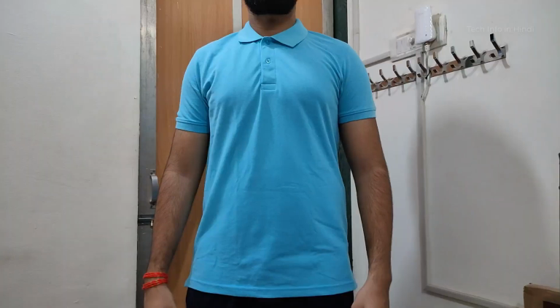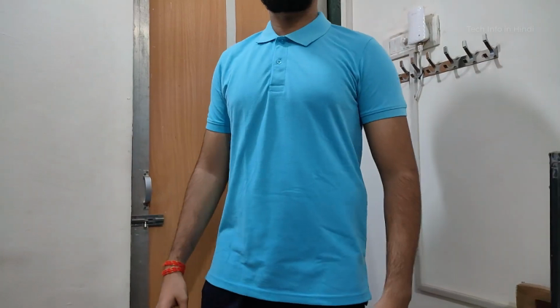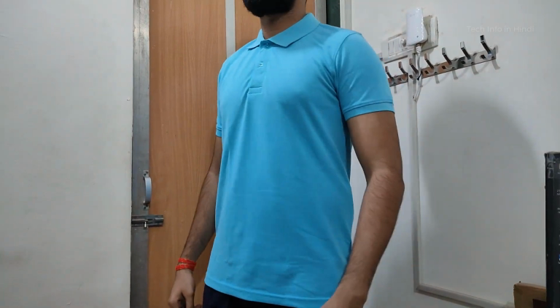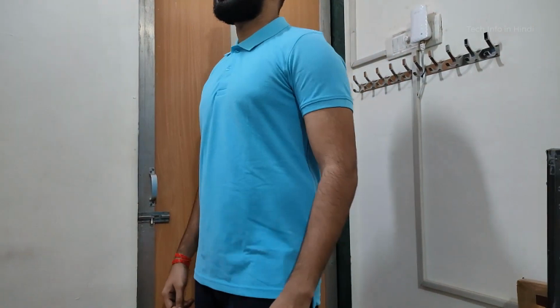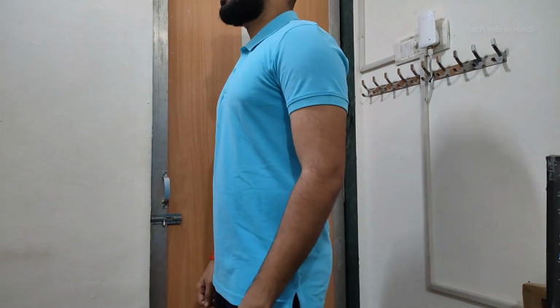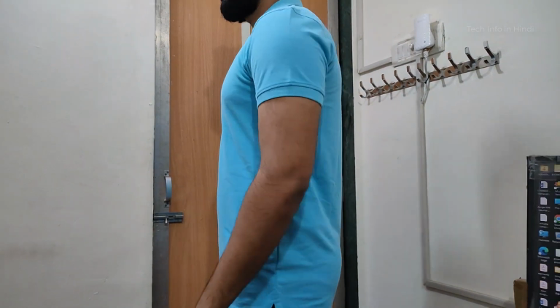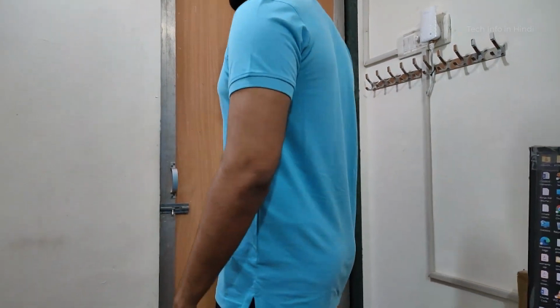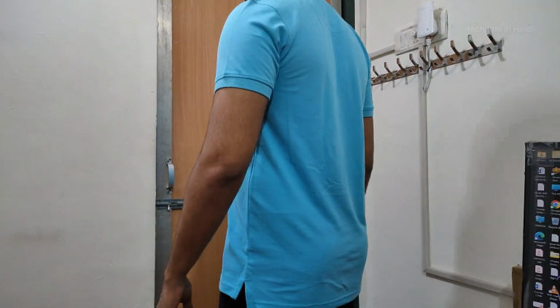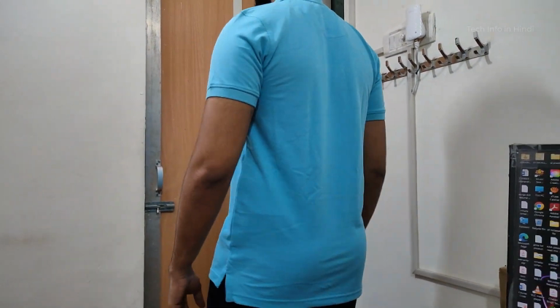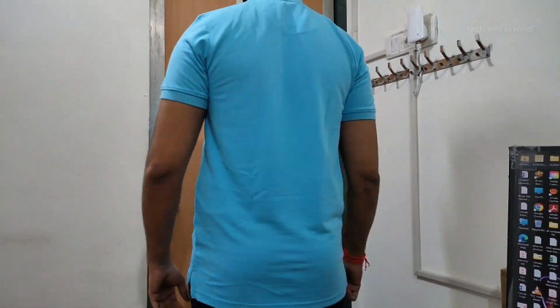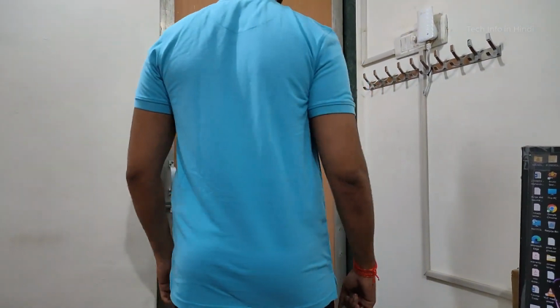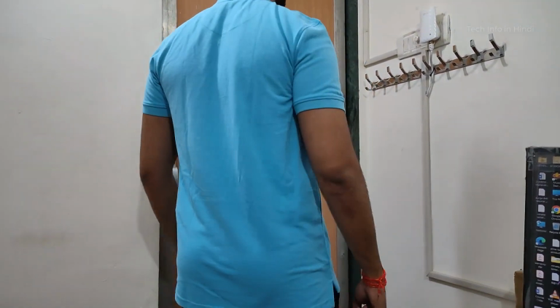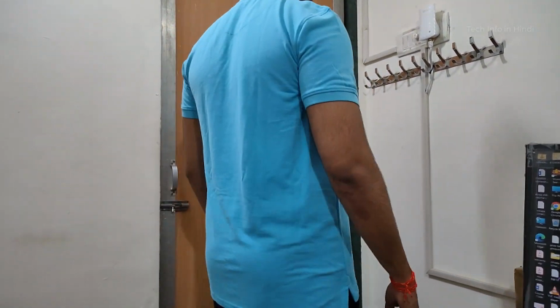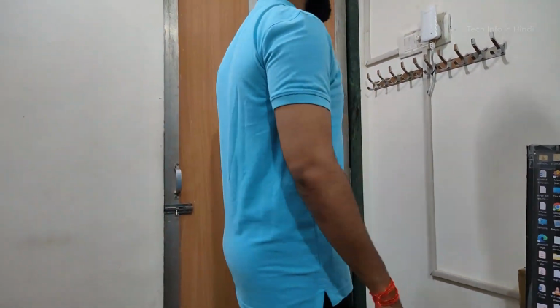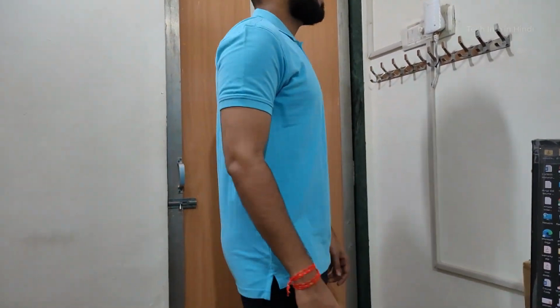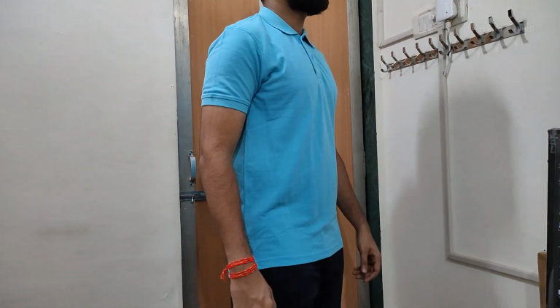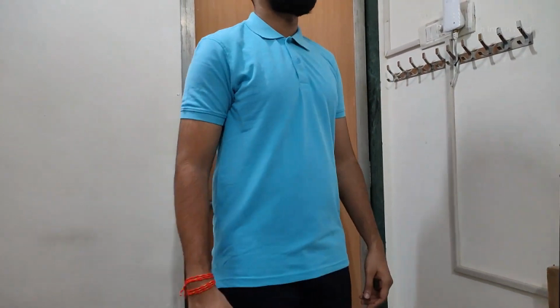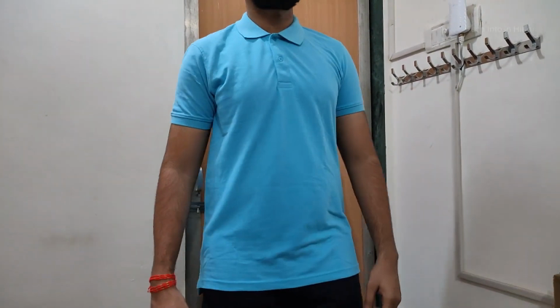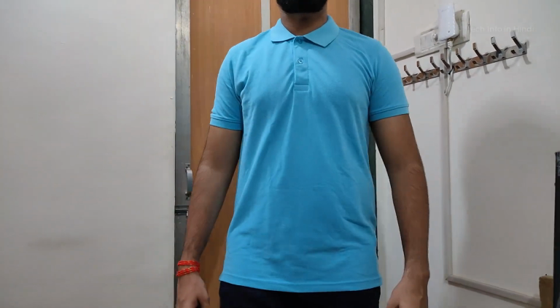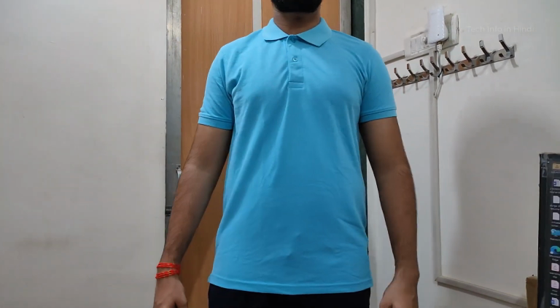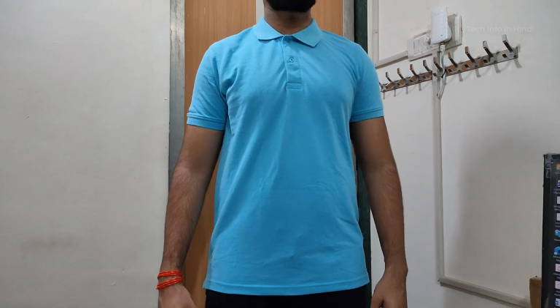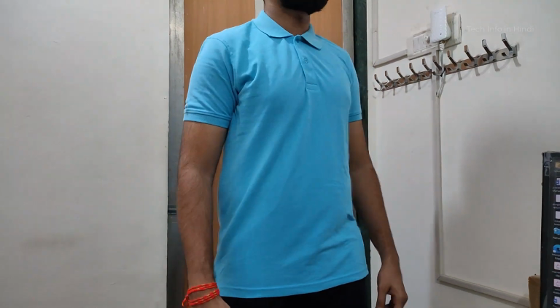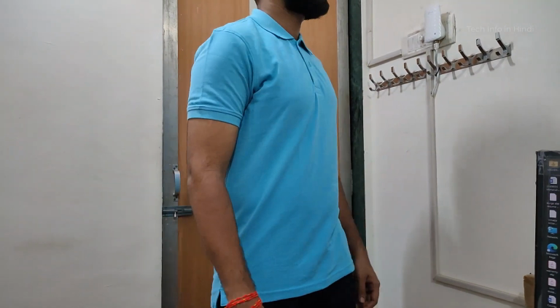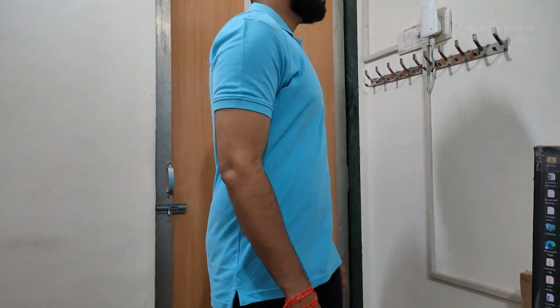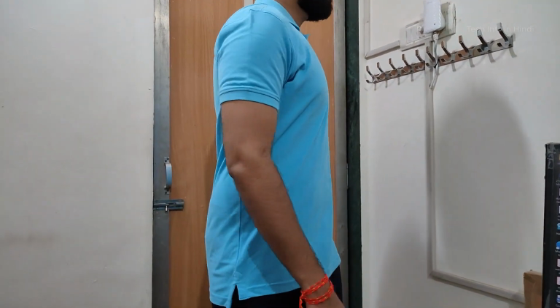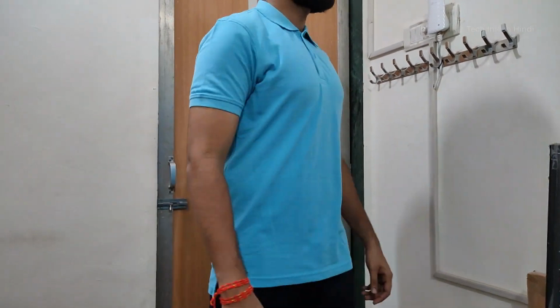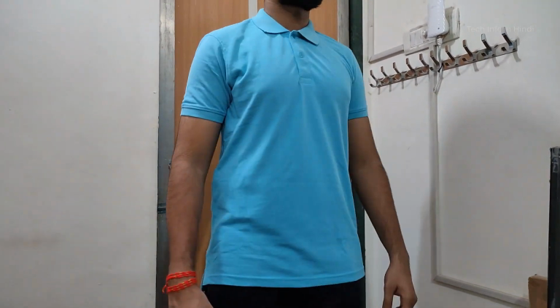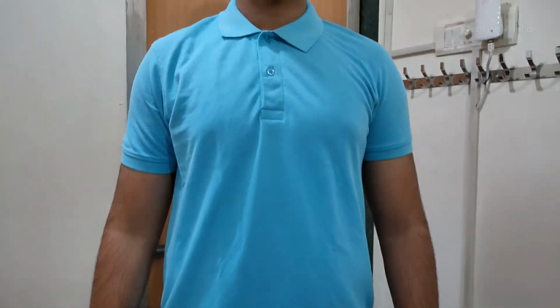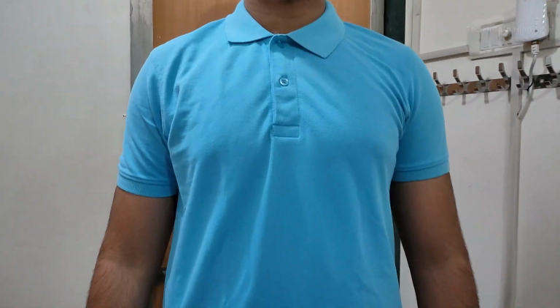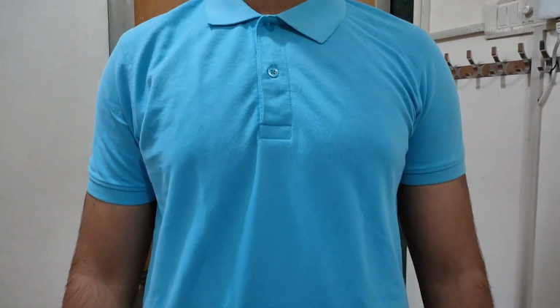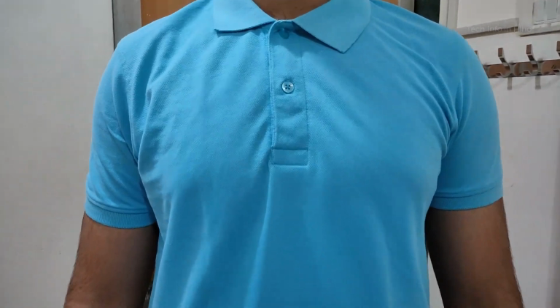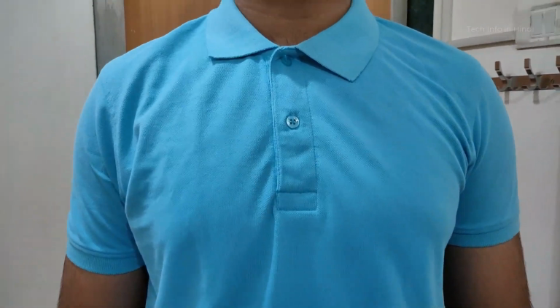After you wear it you can see some different types of looks and fitting settings. You can see the neck area with both buttons visible.